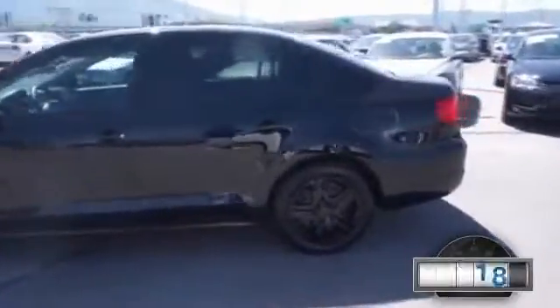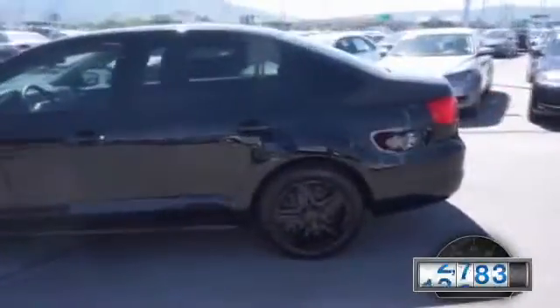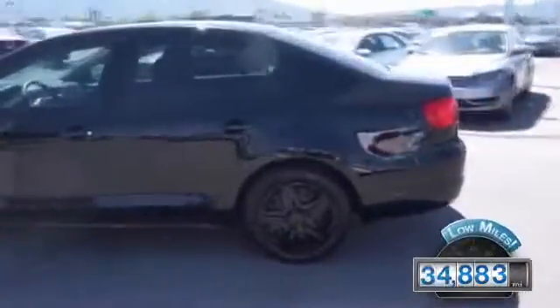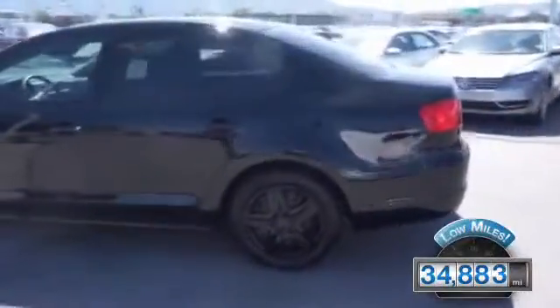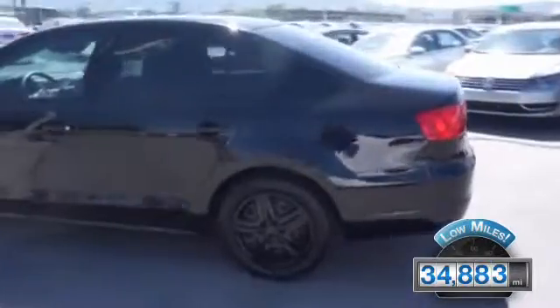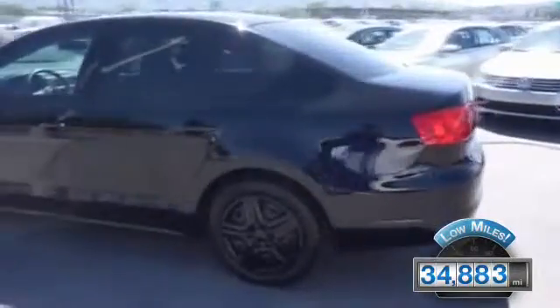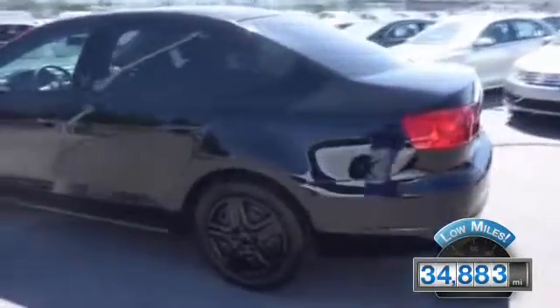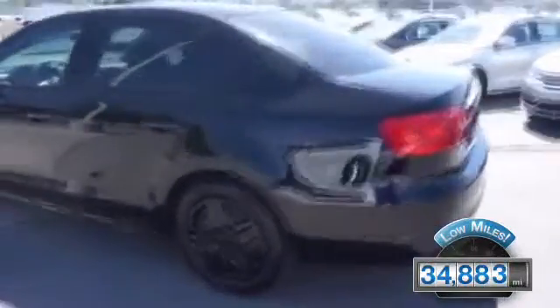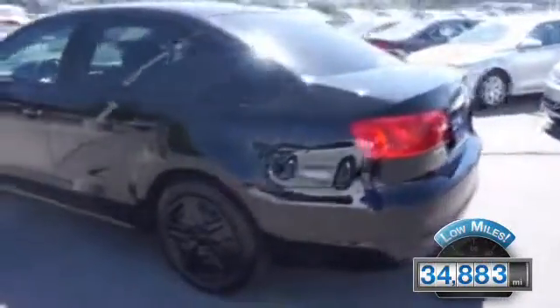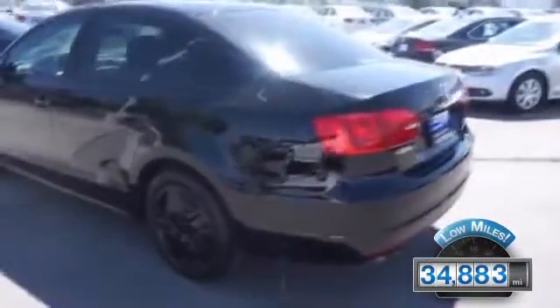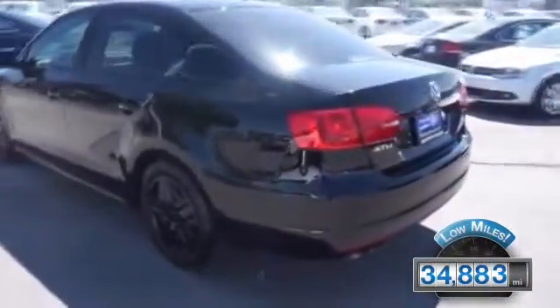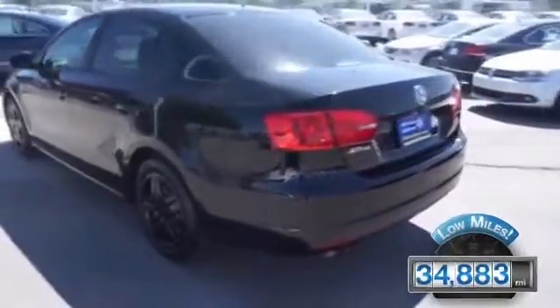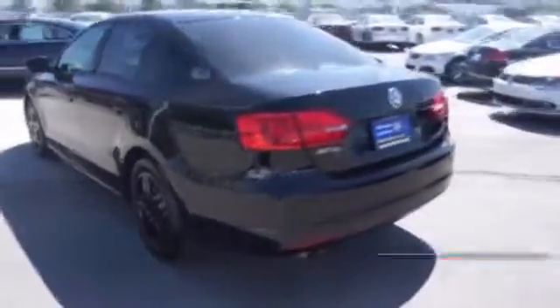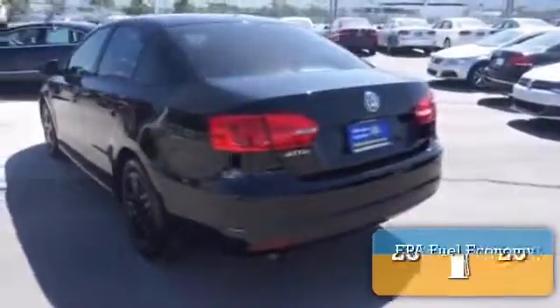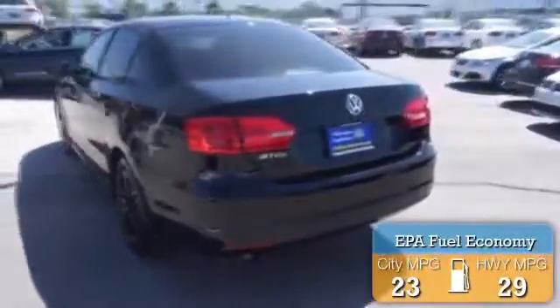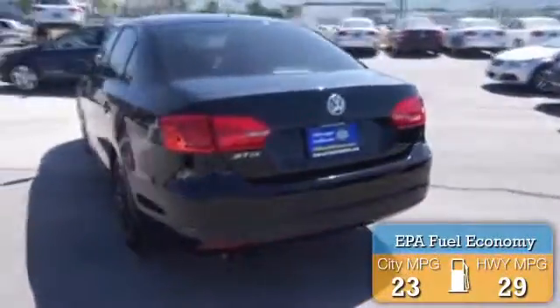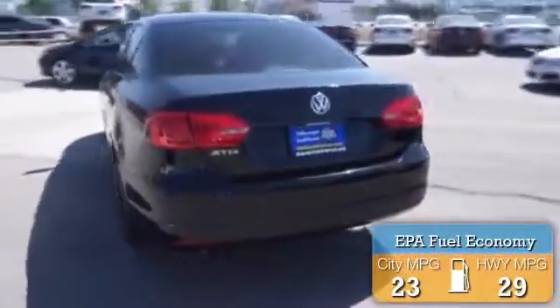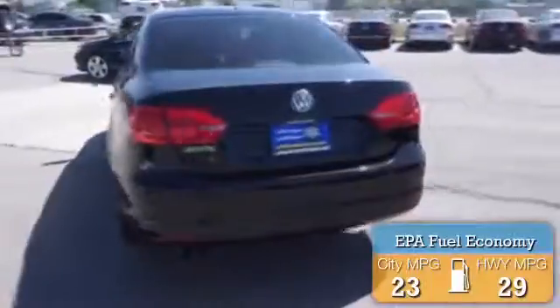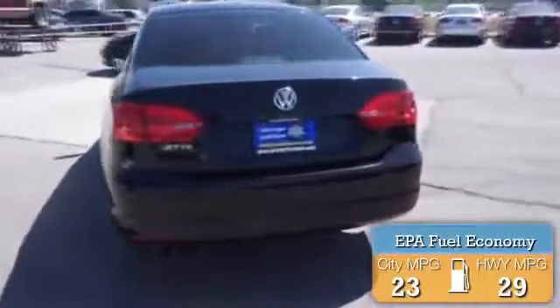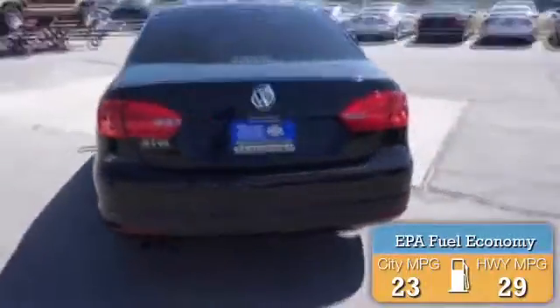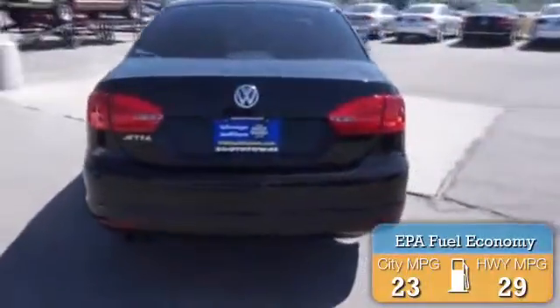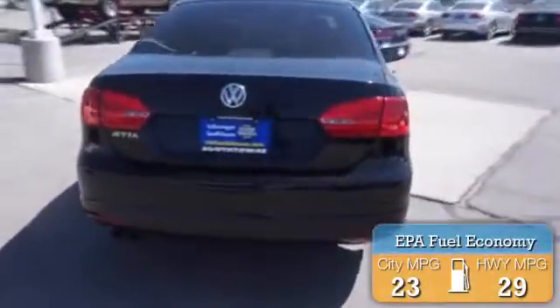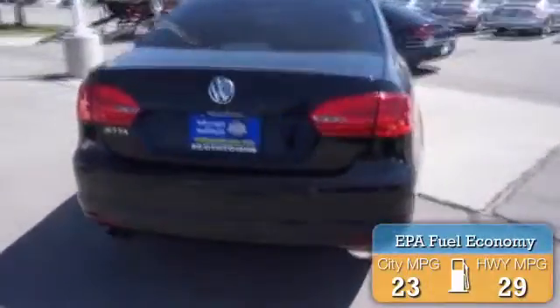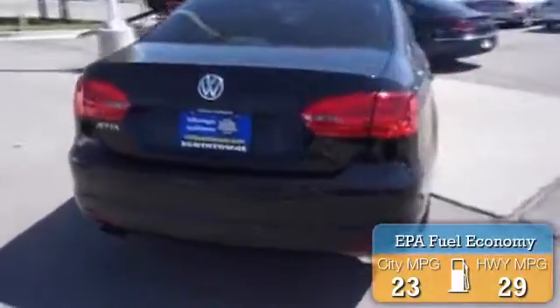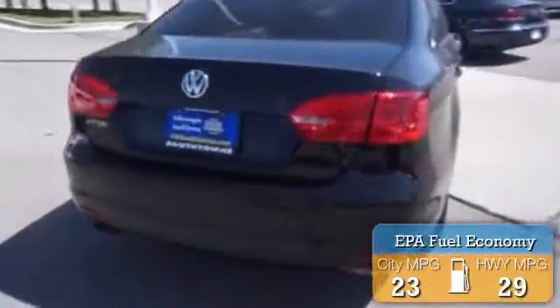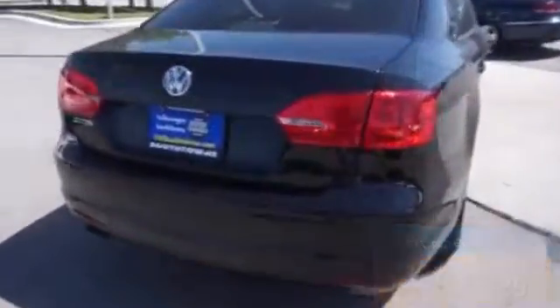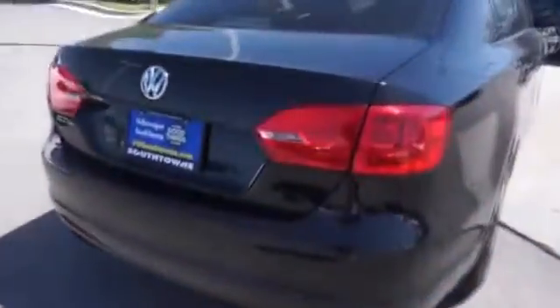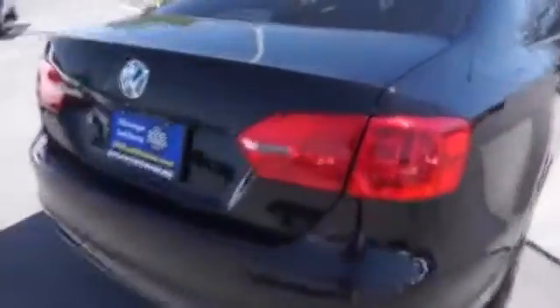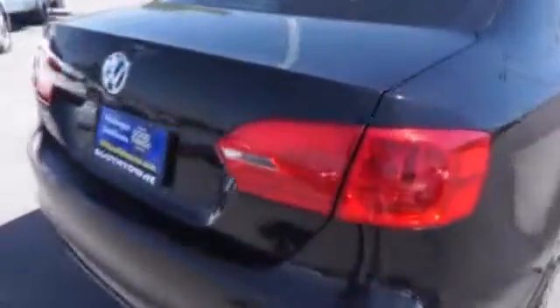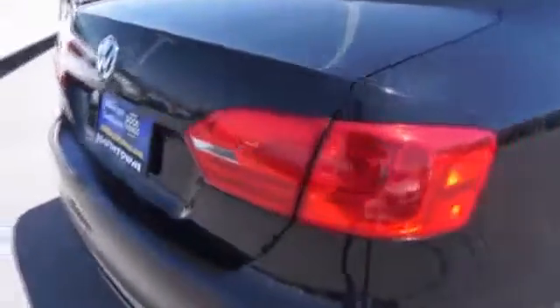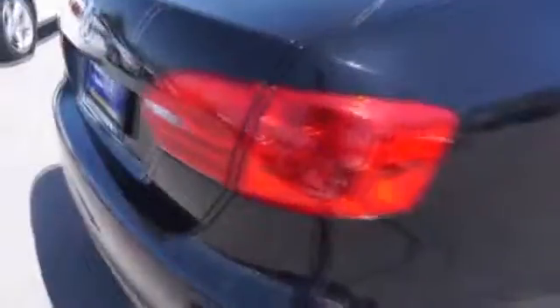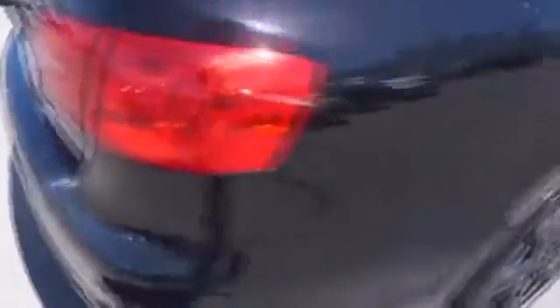With fewer than 35,000 miles, this vehicle has a long road ahead. Great fuel efficiency saves you money by requiring fewer trips to the gas station. The features include keyless entry.